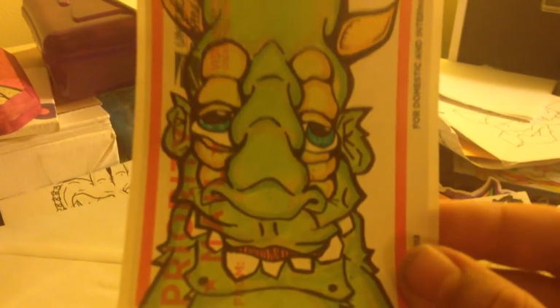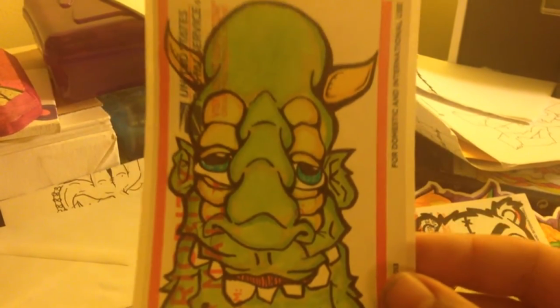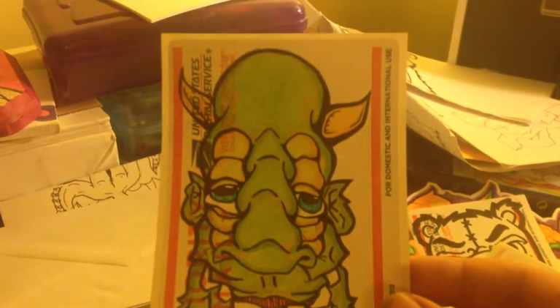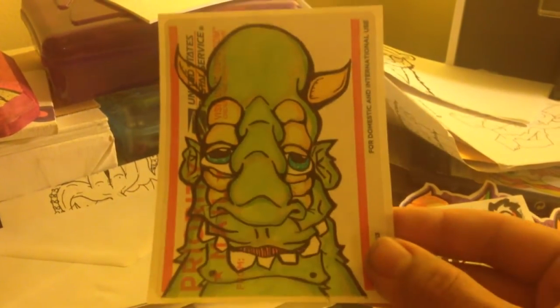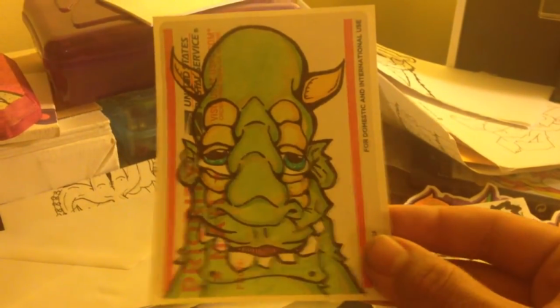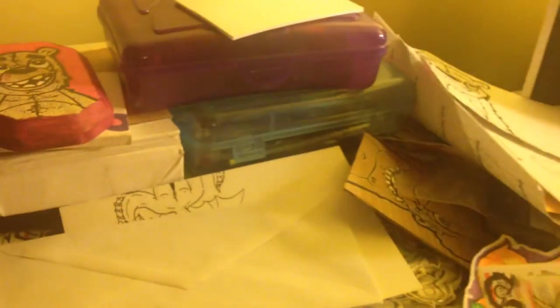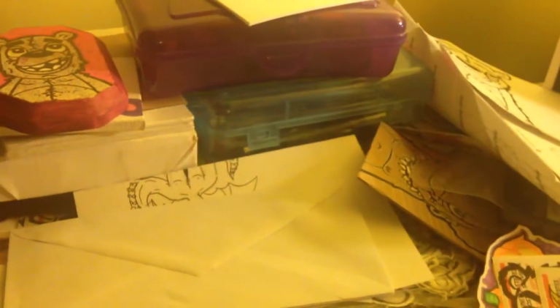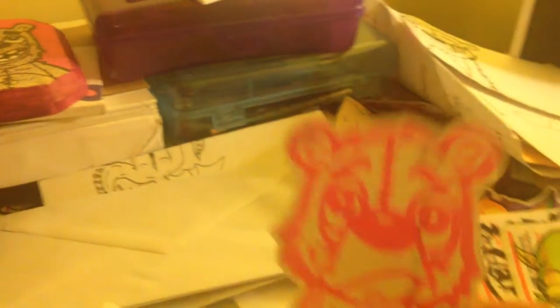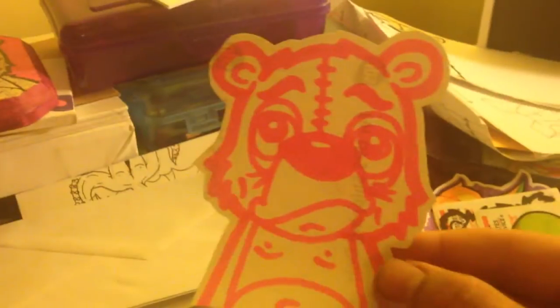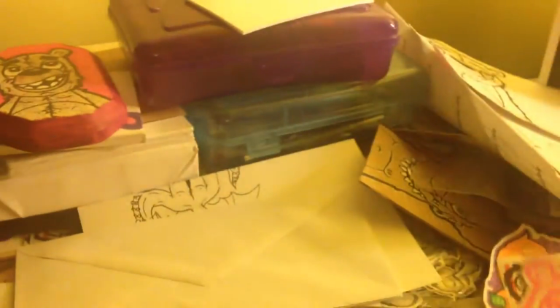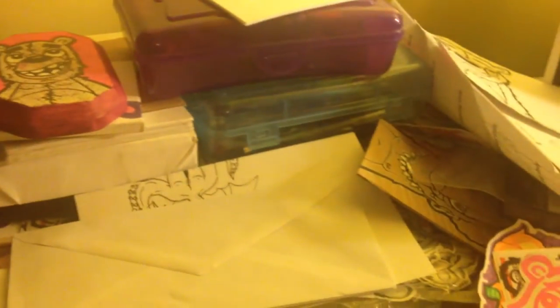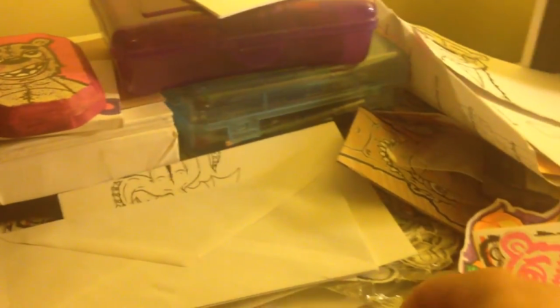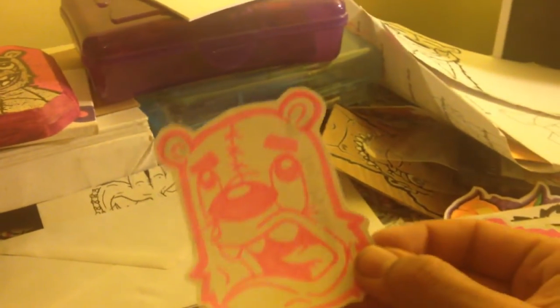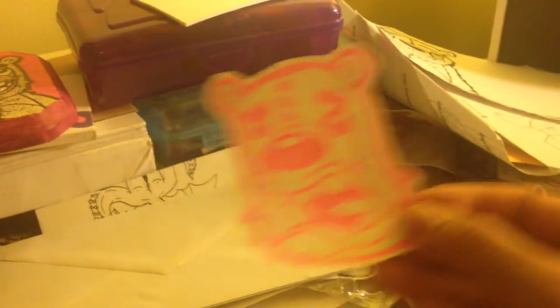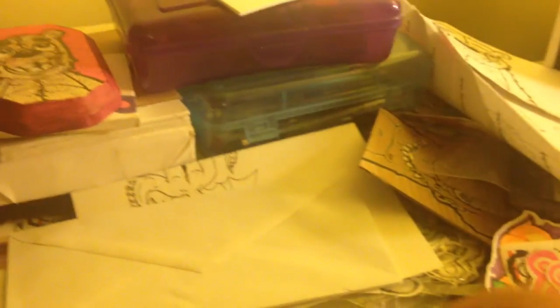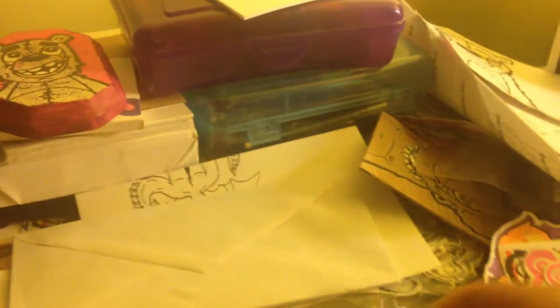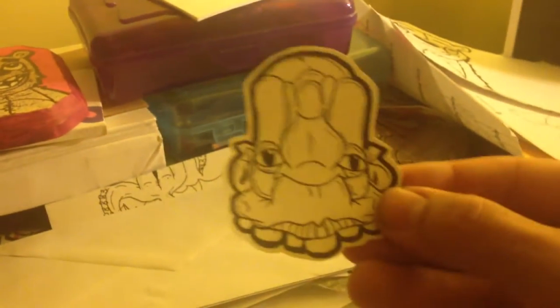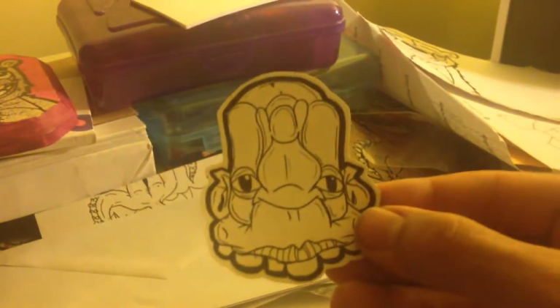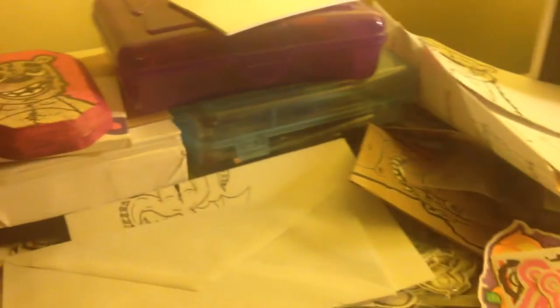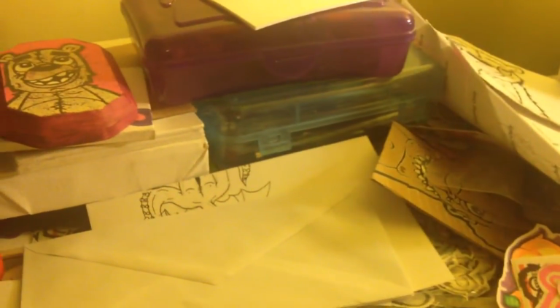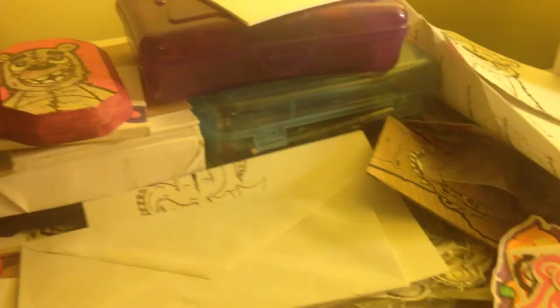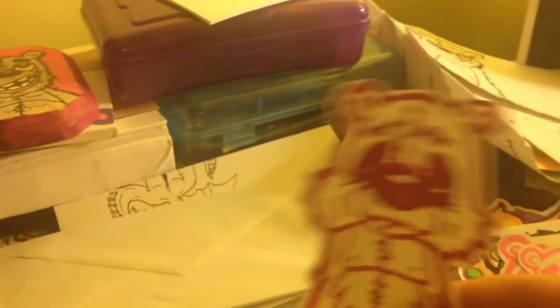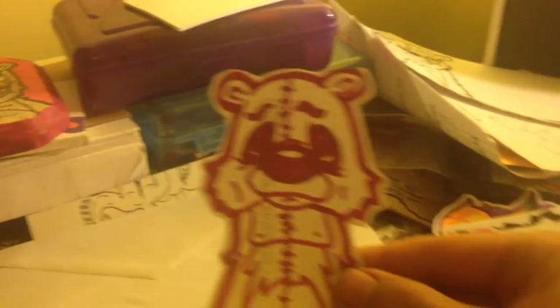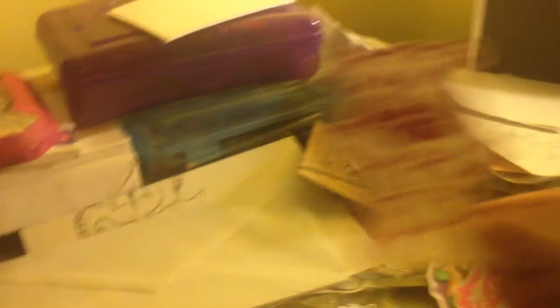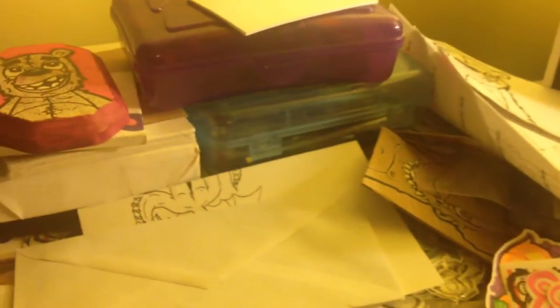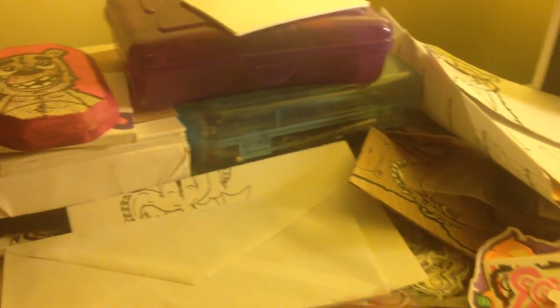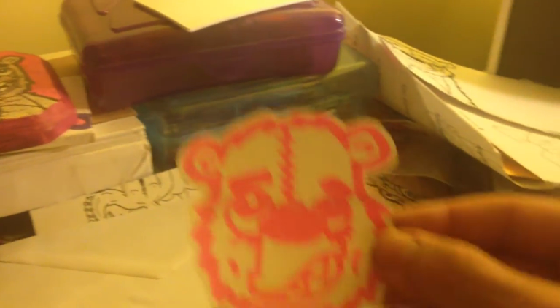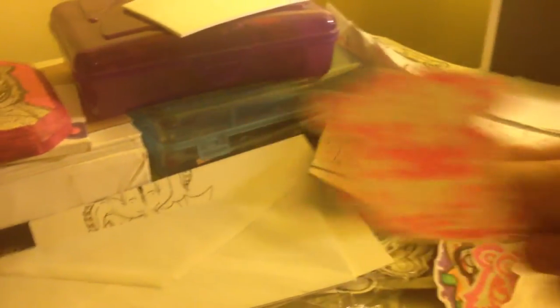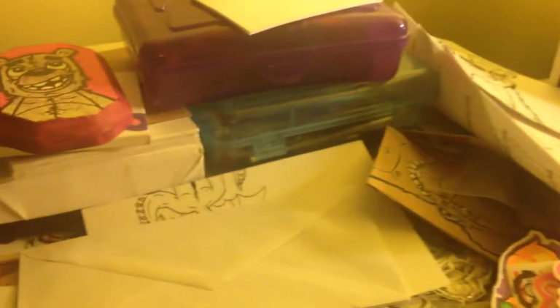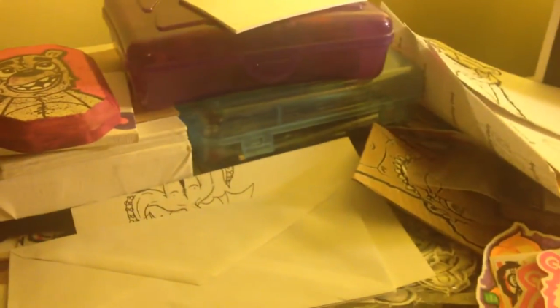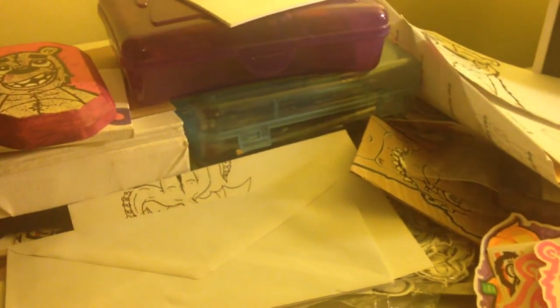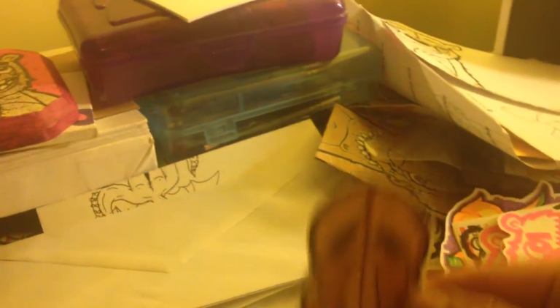Here's another cool character I did. Some more quicker ones, just quick outlines. Lots of stickers — I've been pretty busy.